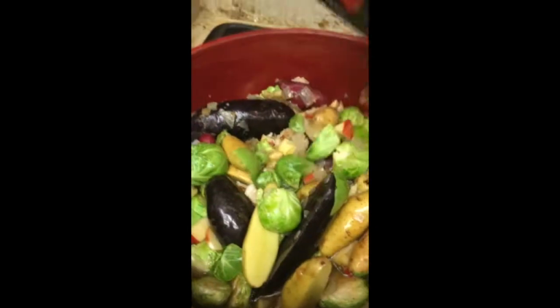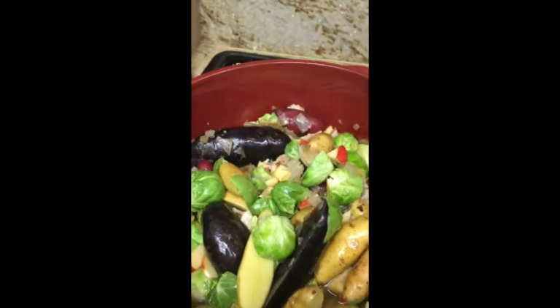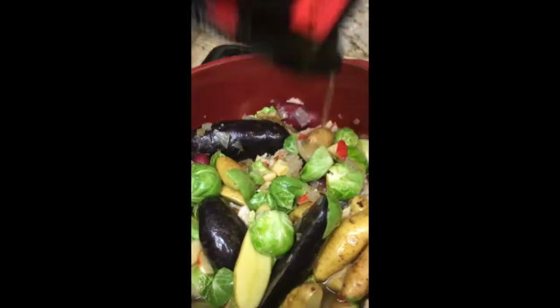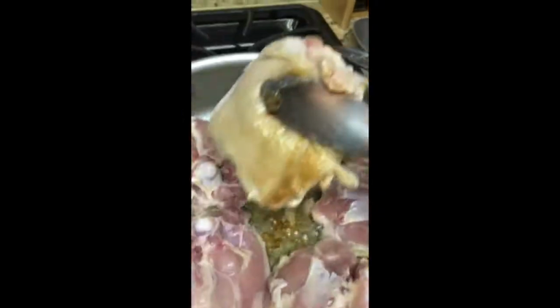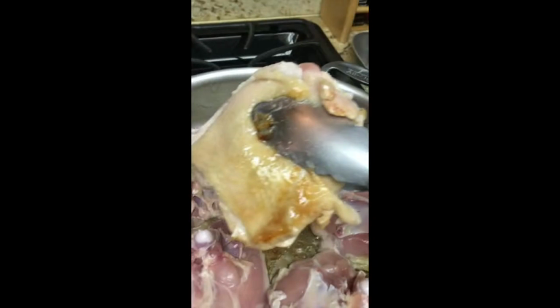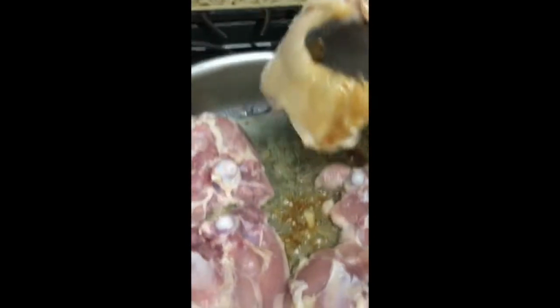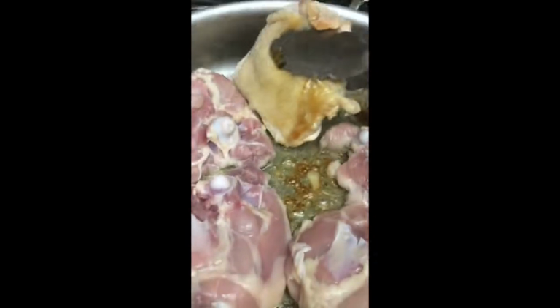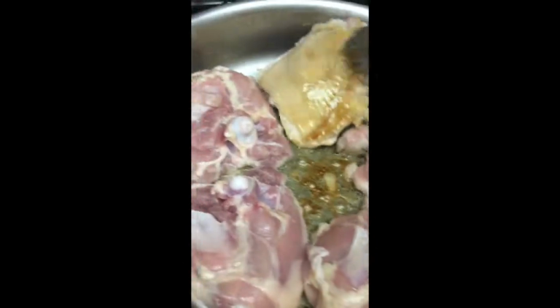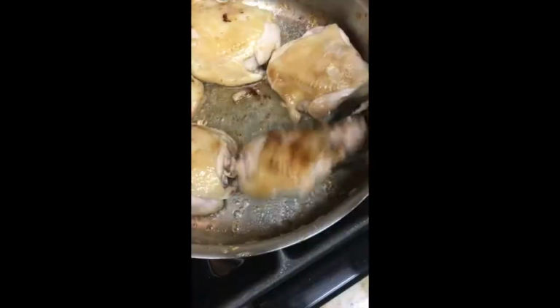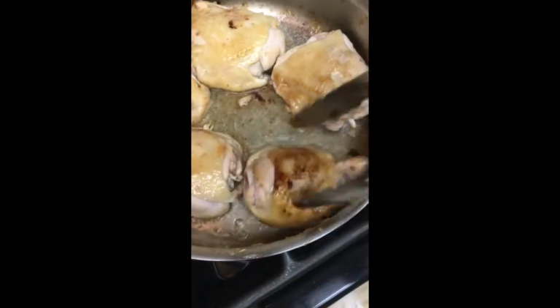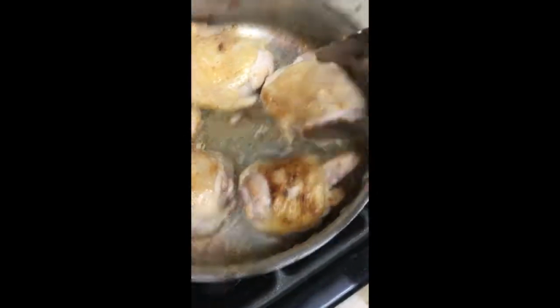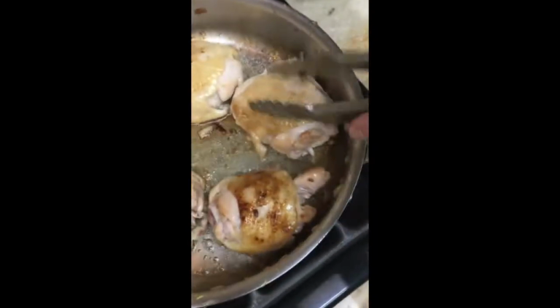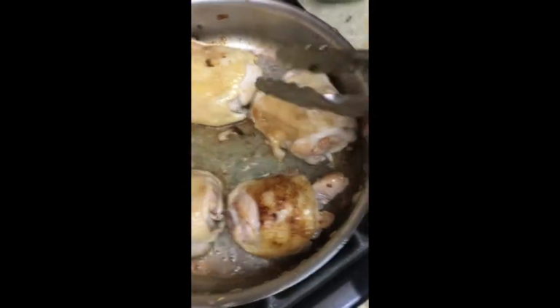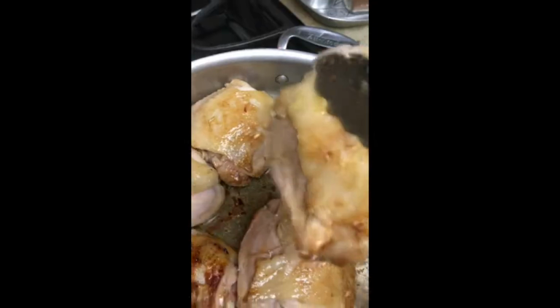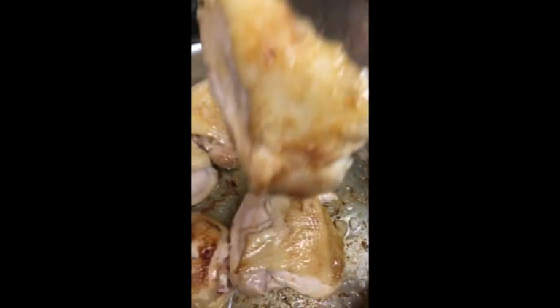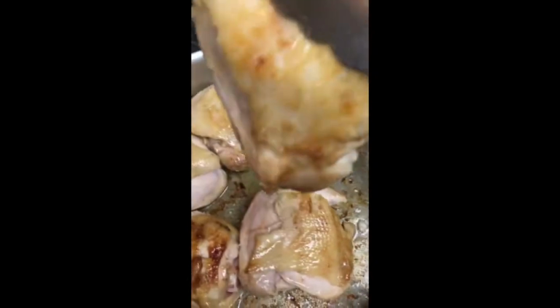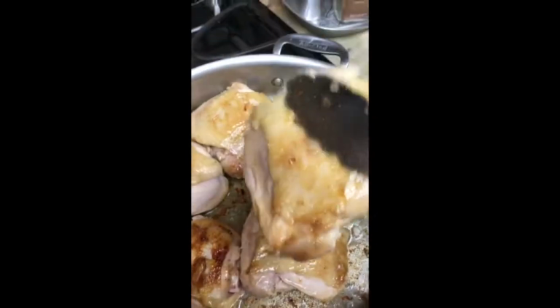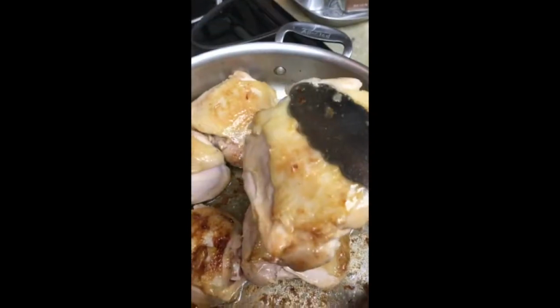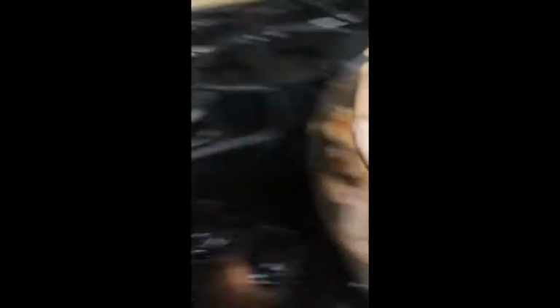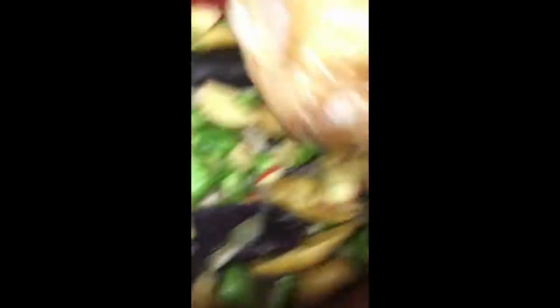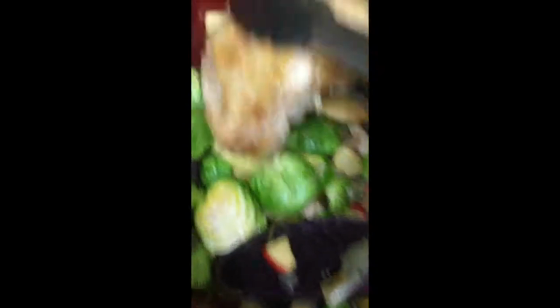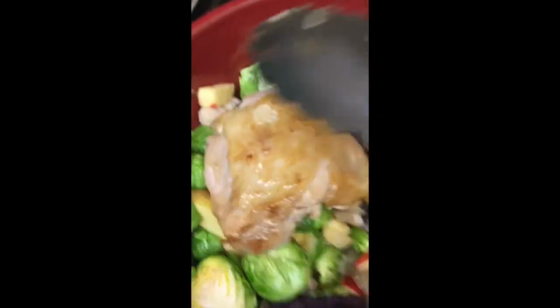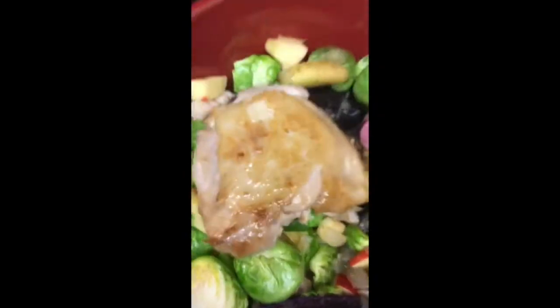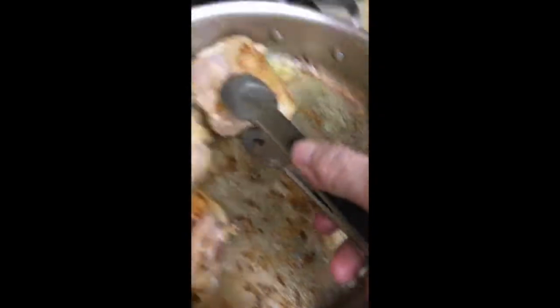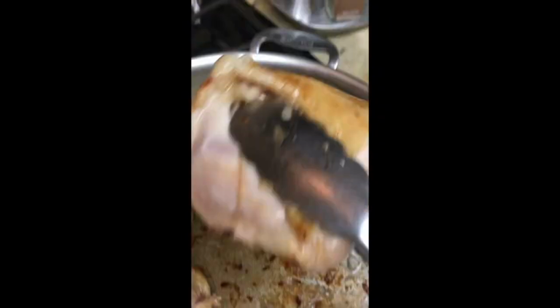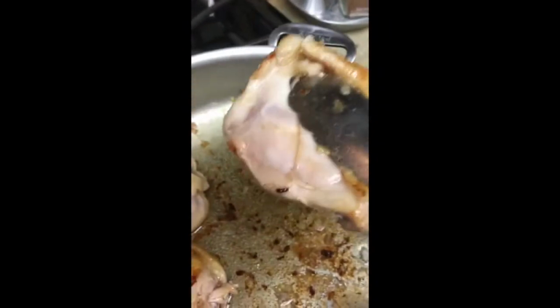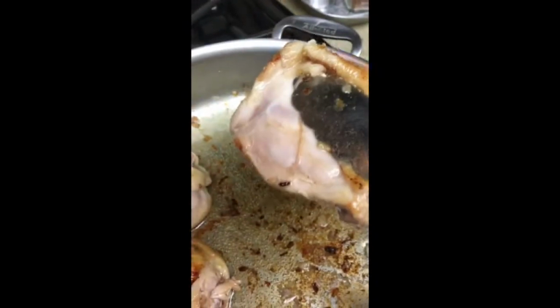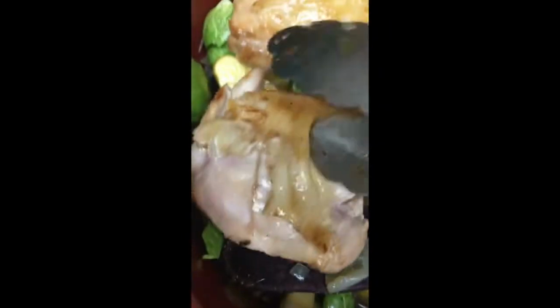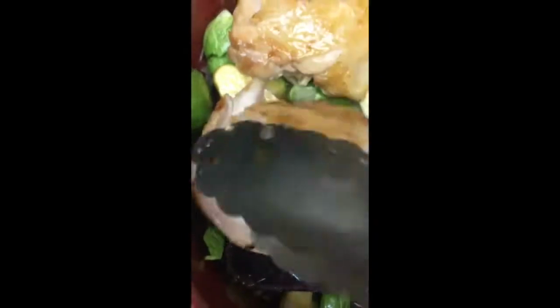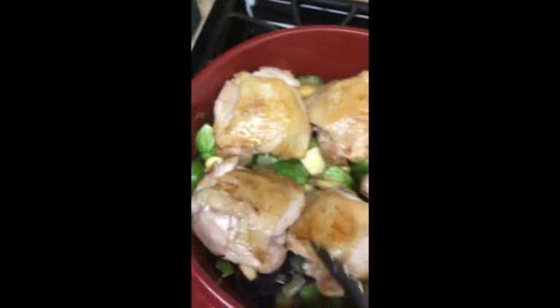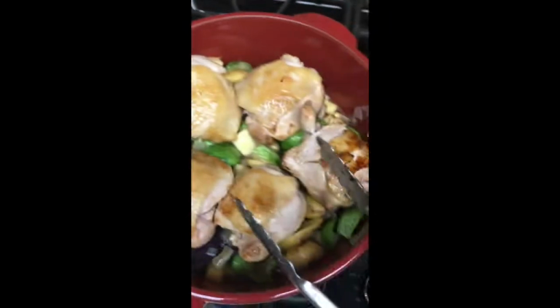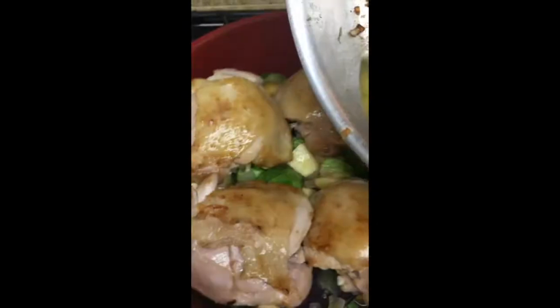Back to the chicken — I did add some fat since the pork belly didn't really make much. I like grapeseed oil, especially with high heat. Then place these in the pot. Everybody into the pool.